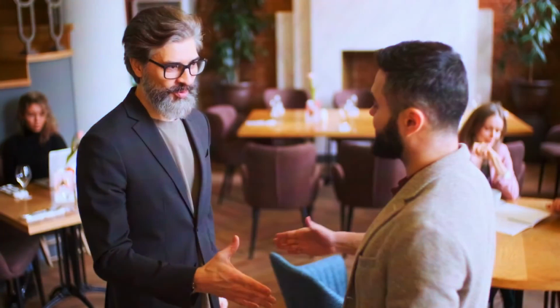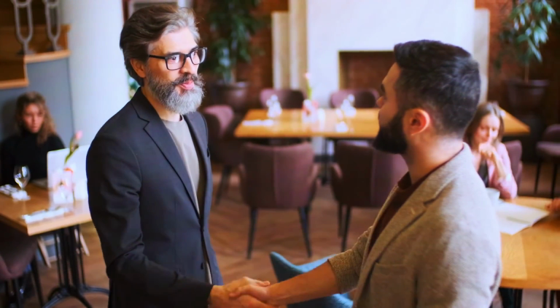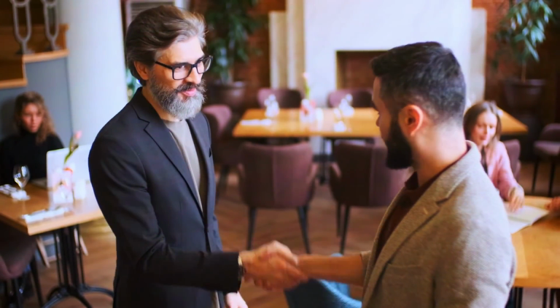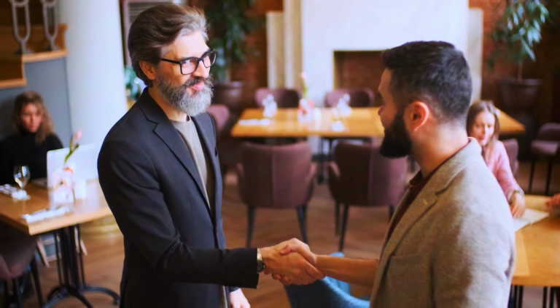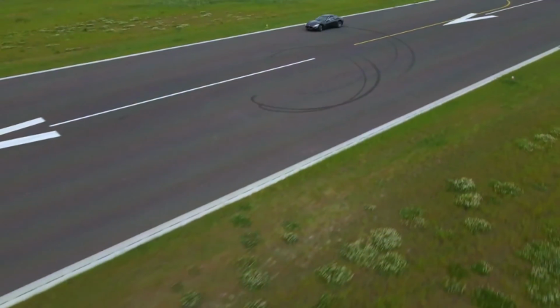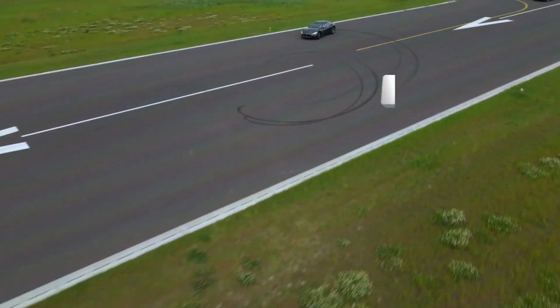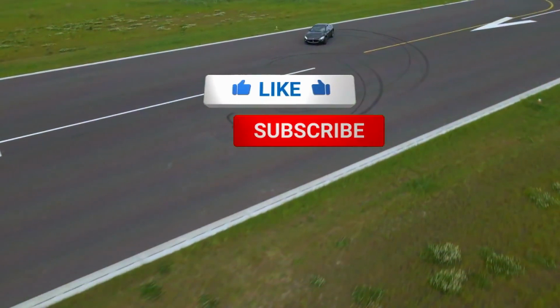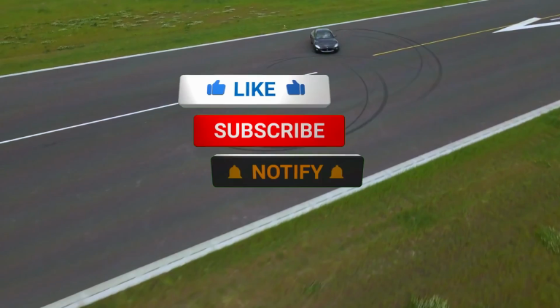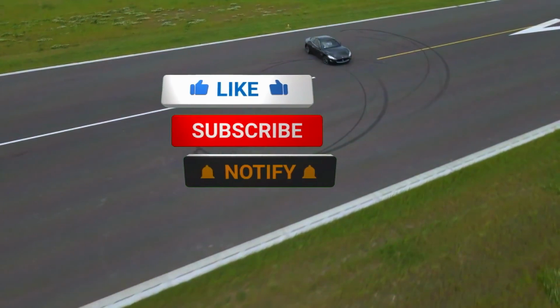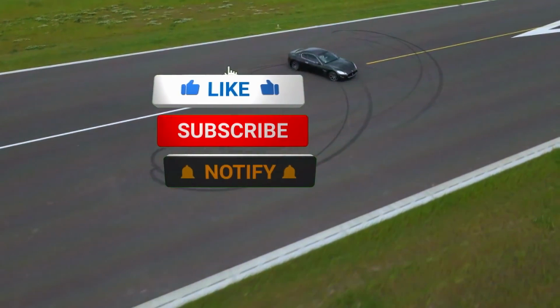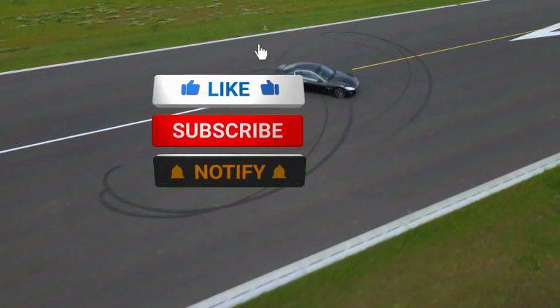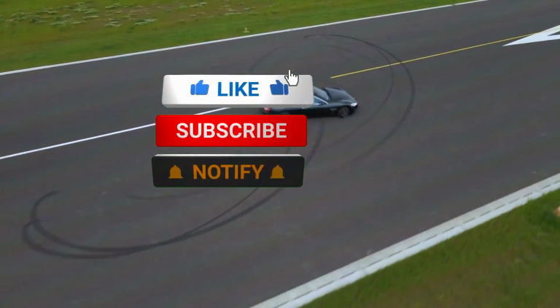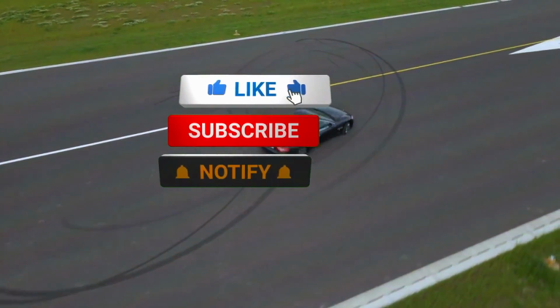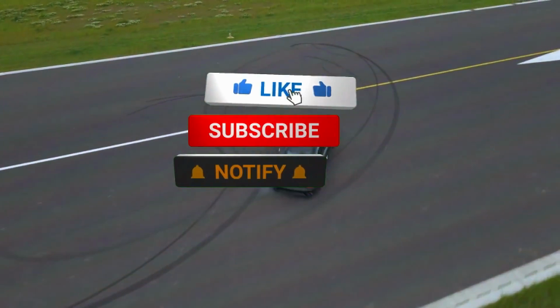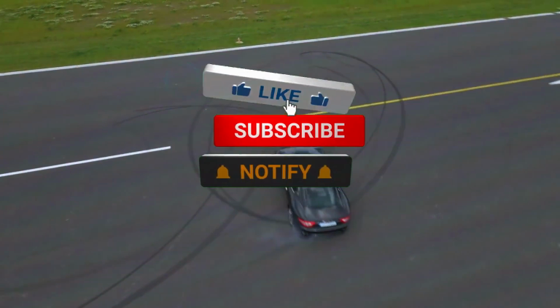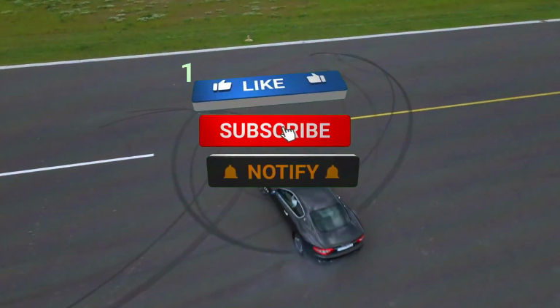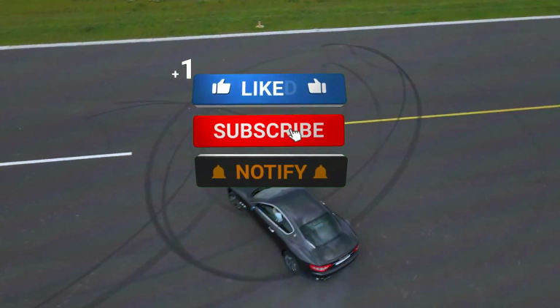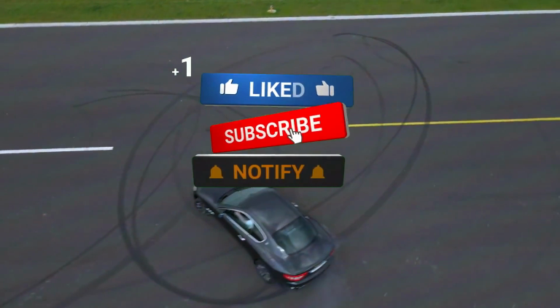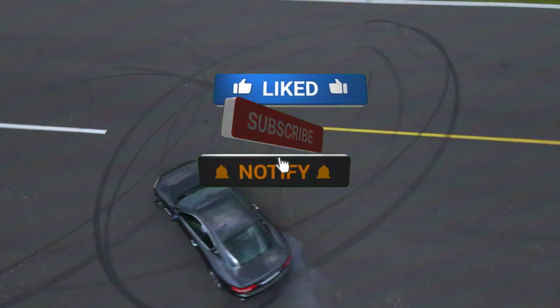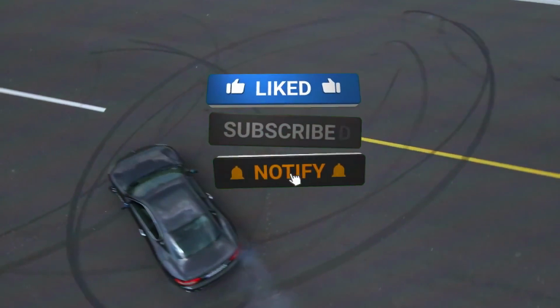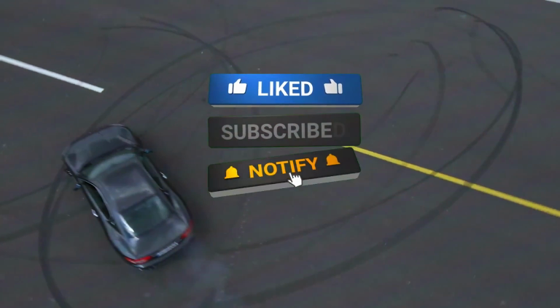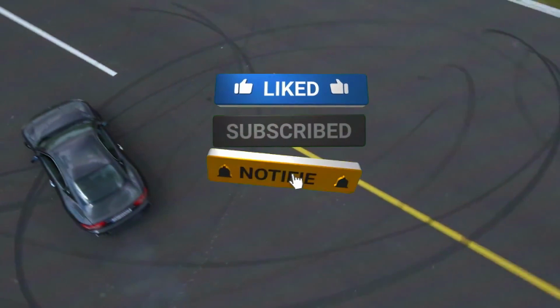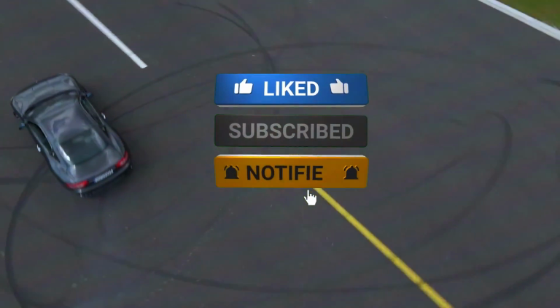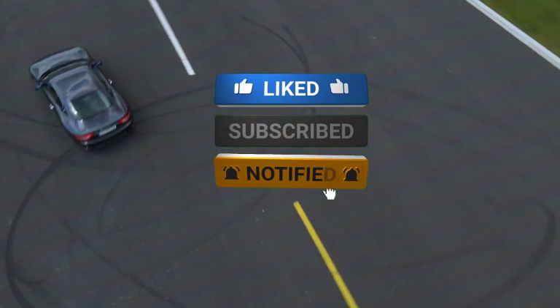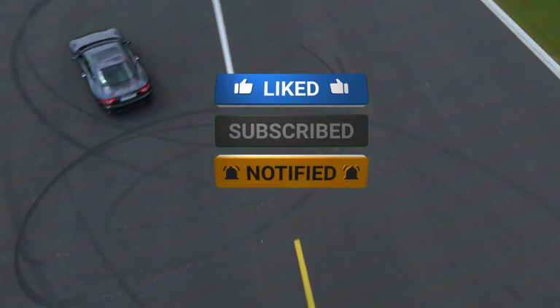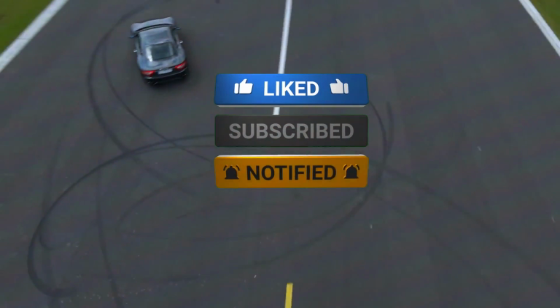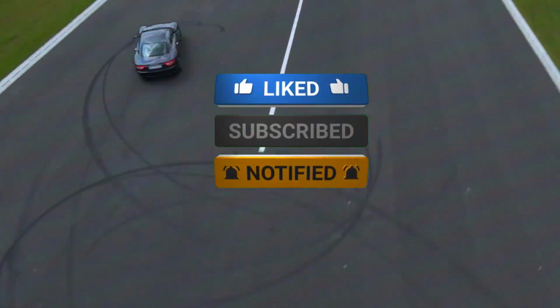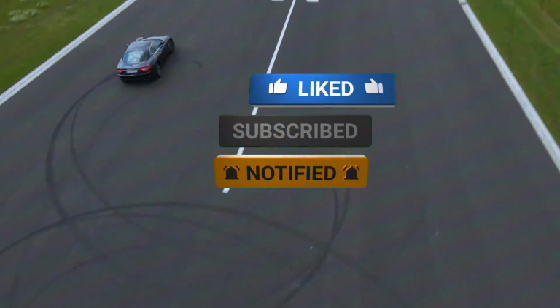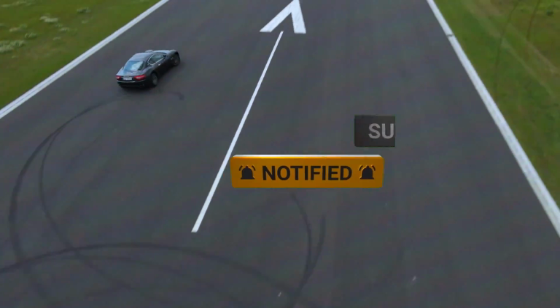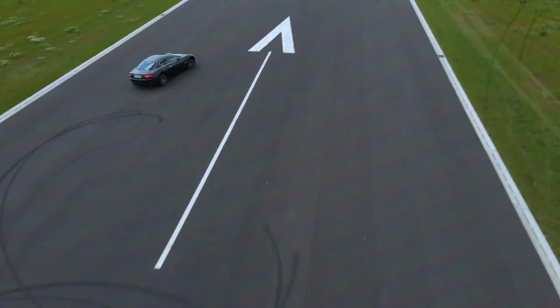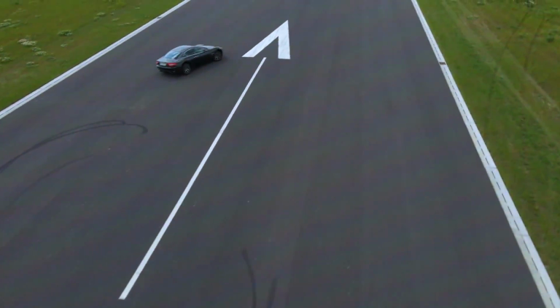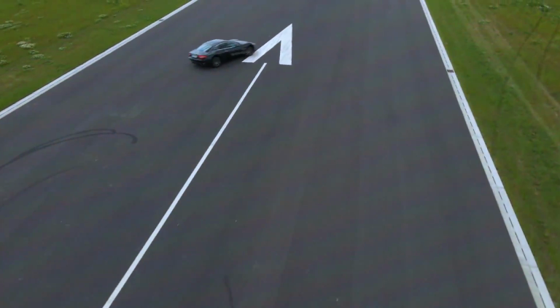Thanks for watching. If you found this video helpful, give us a thumbs up and hit that subscribe button for more automotive repair content. See you next time.